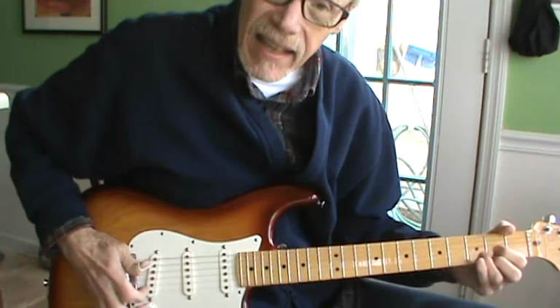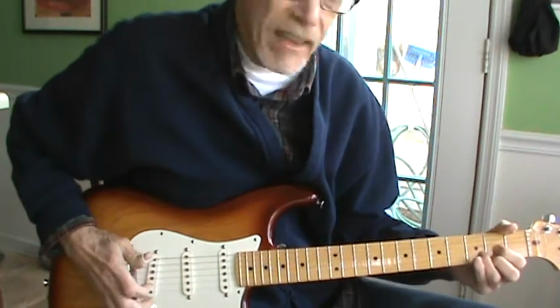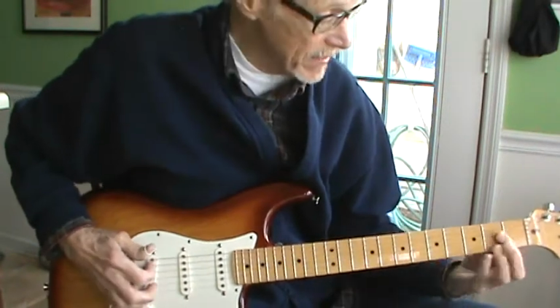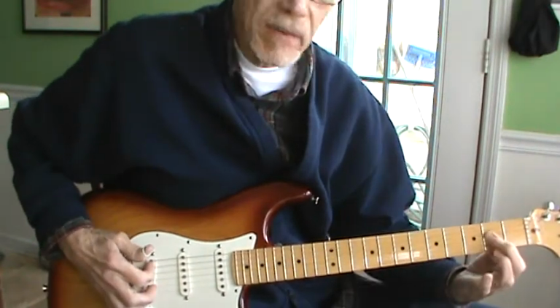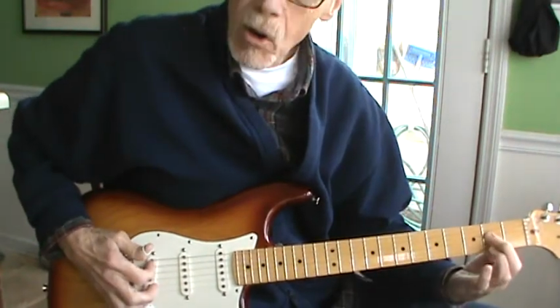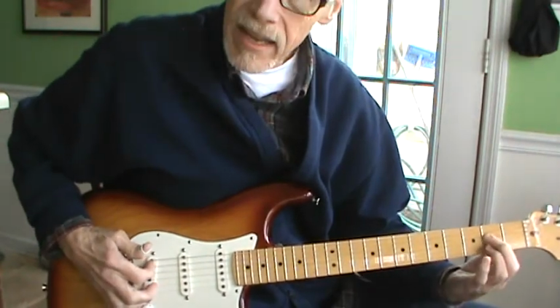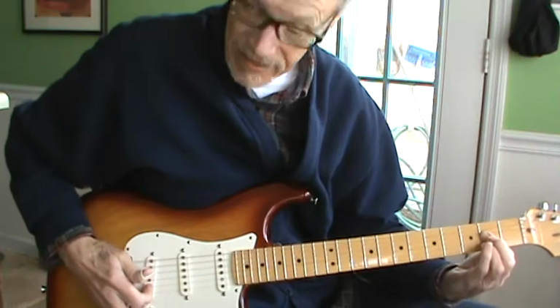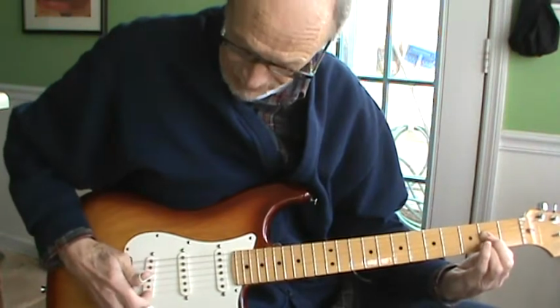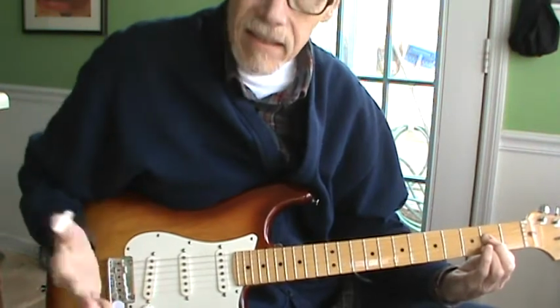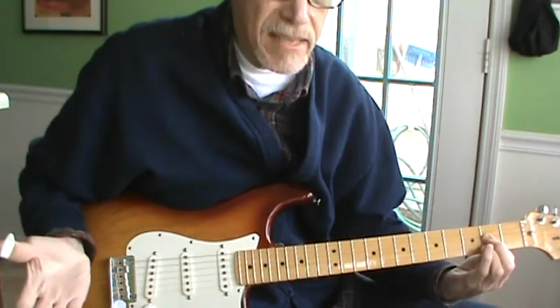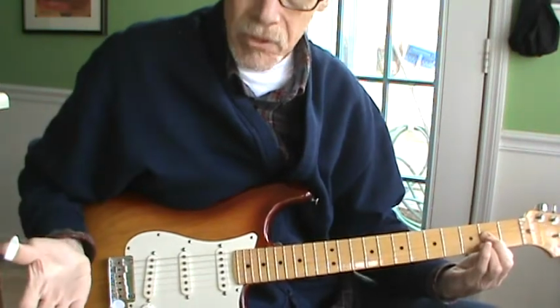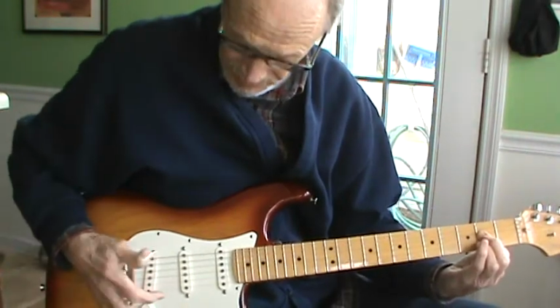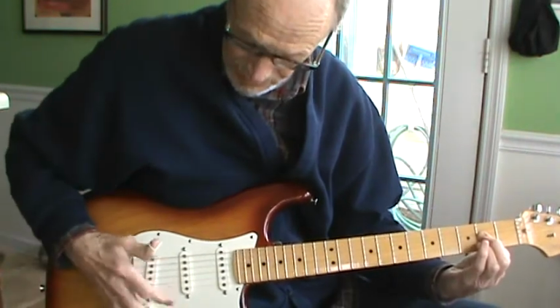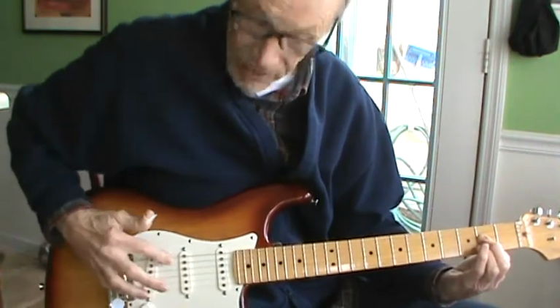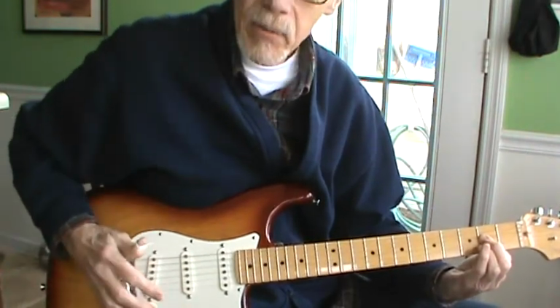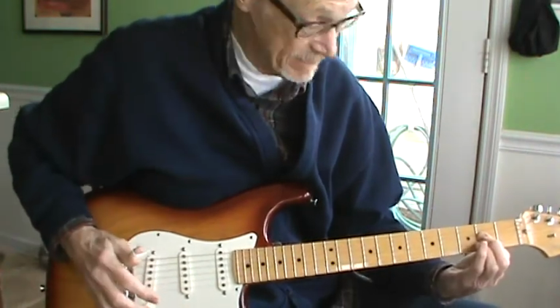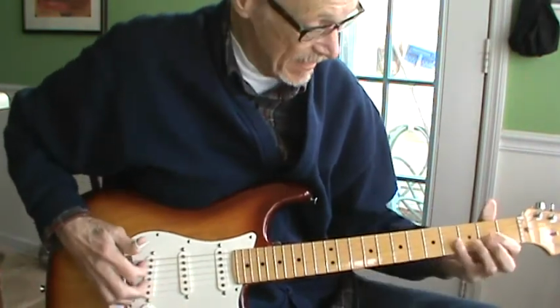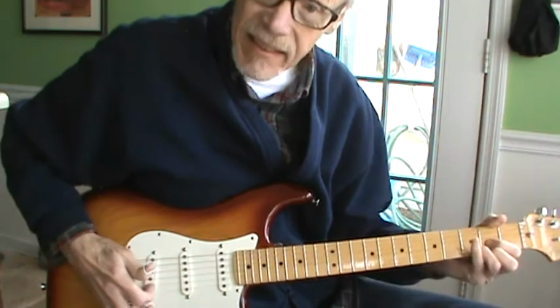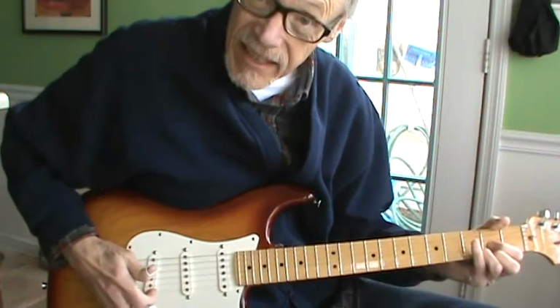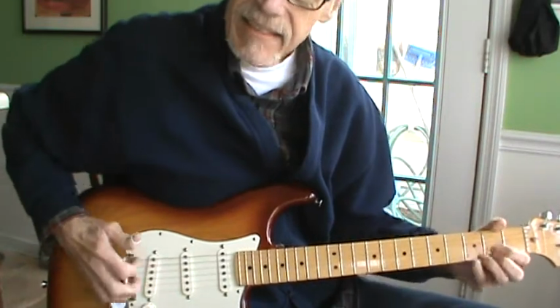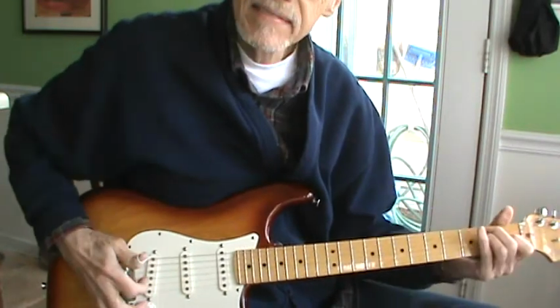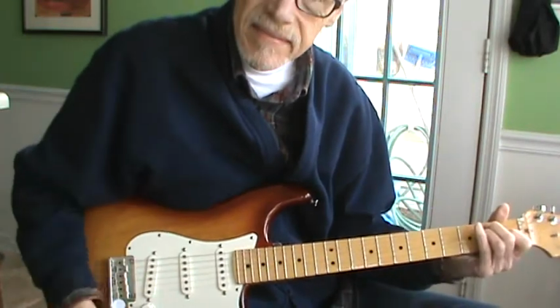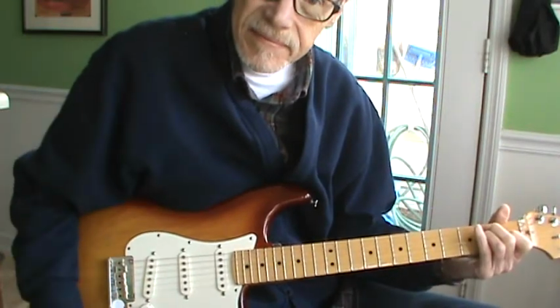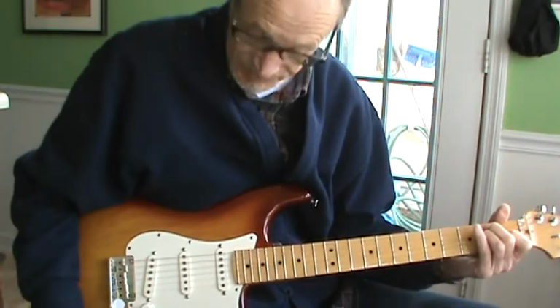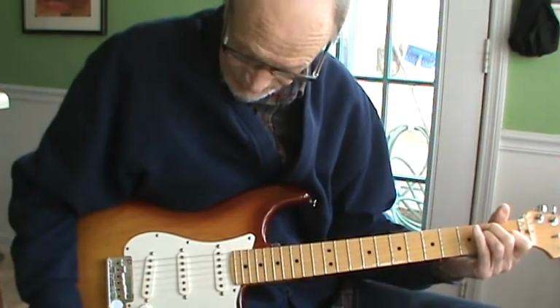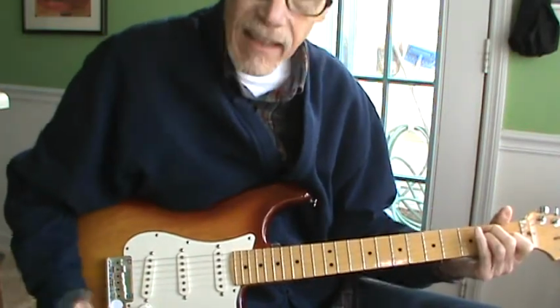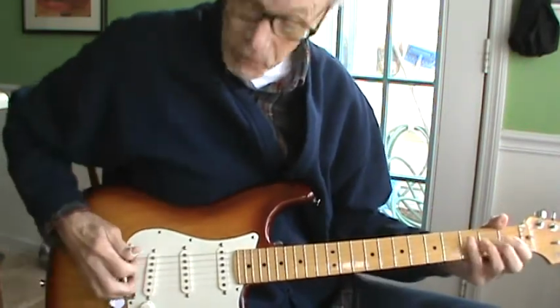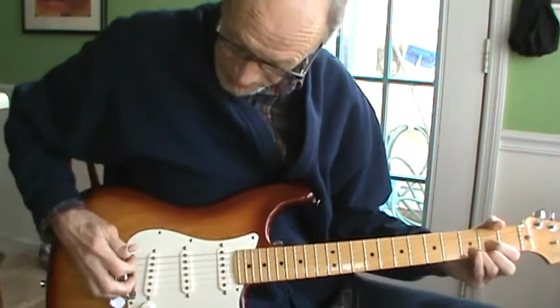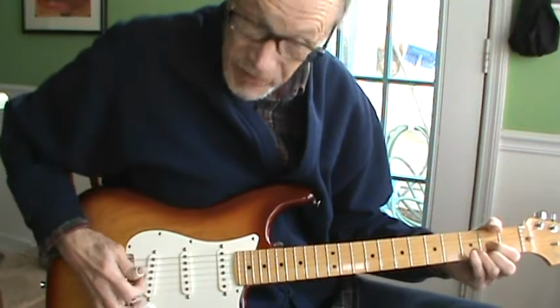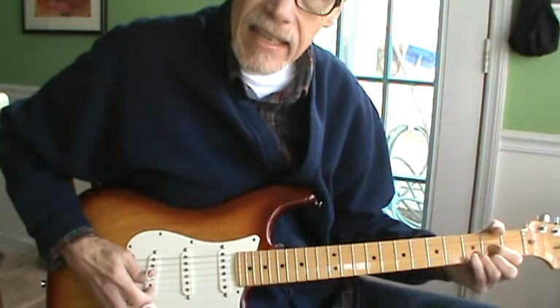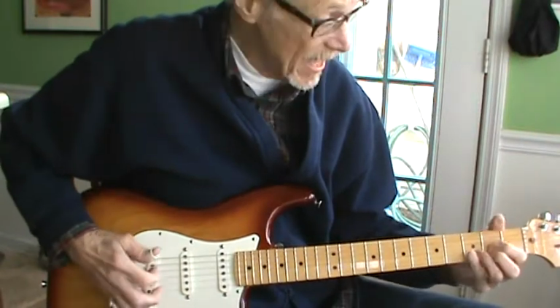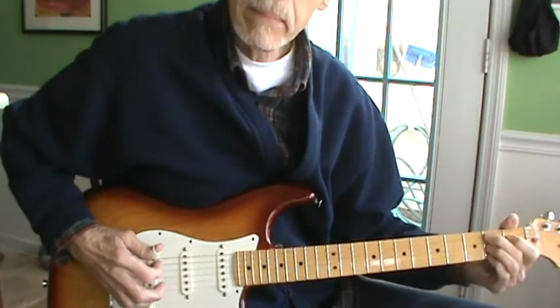Then we're getting this one-finger bar A, same four strings, skipping high and low E. And then one more time with the D and then the B.